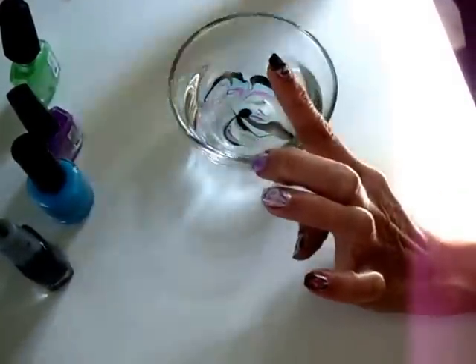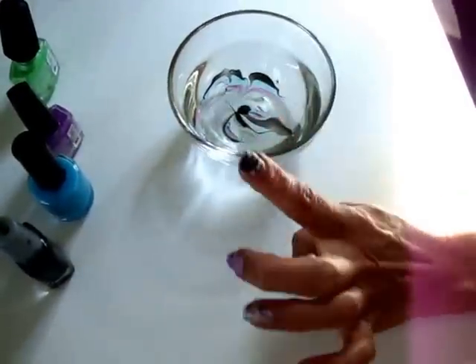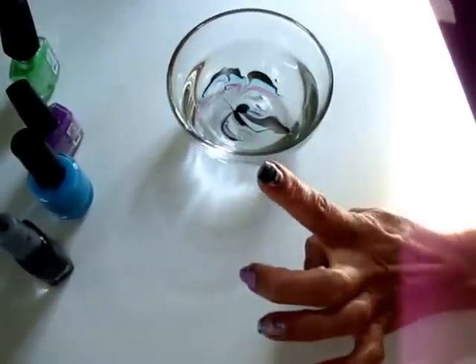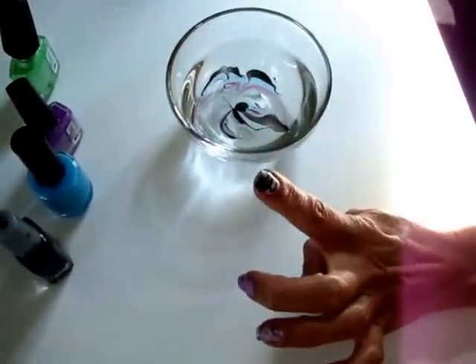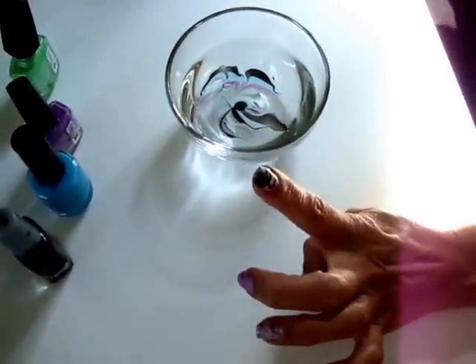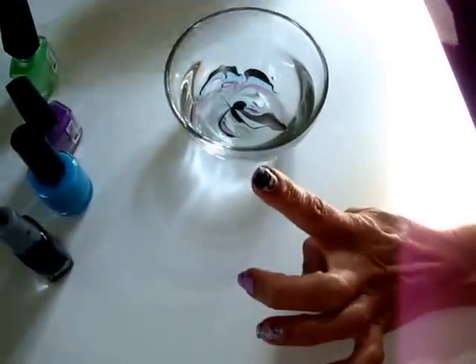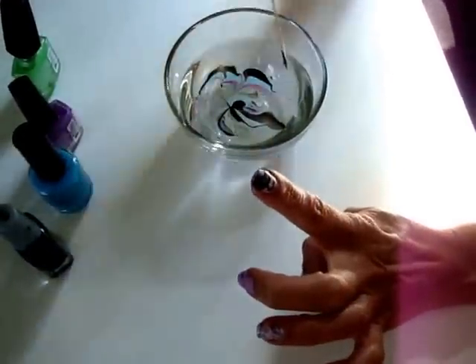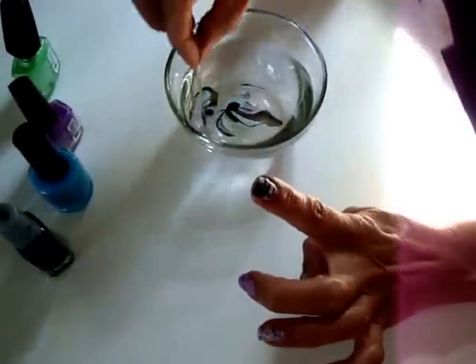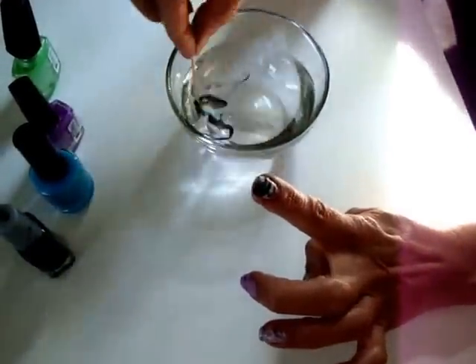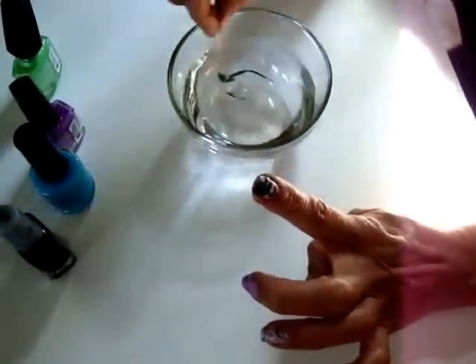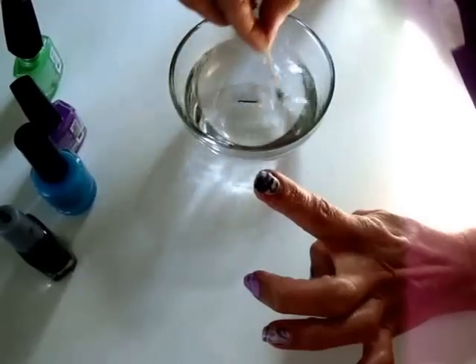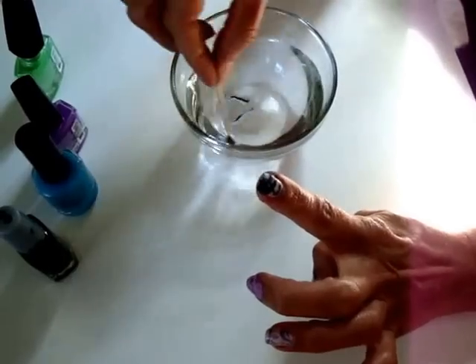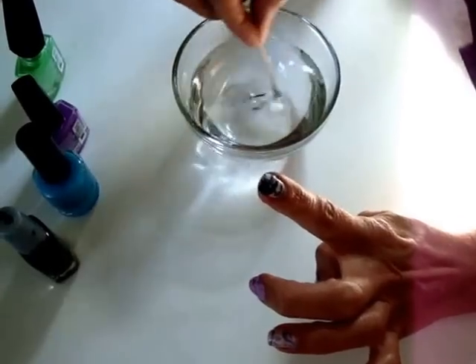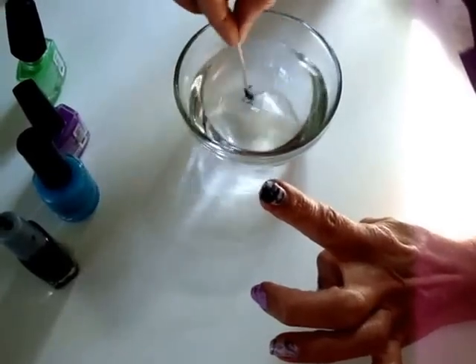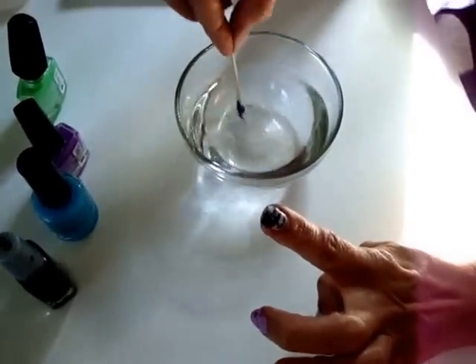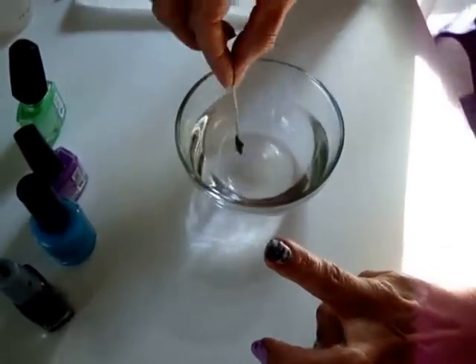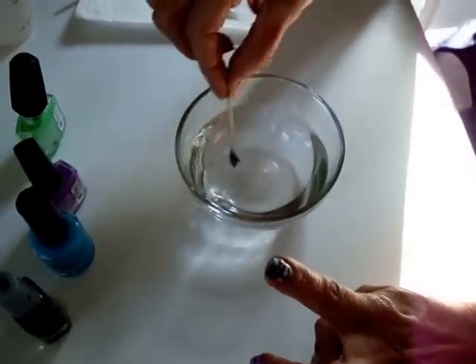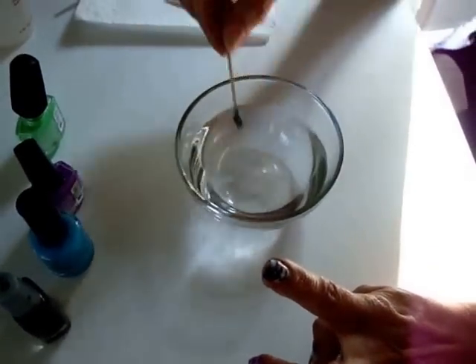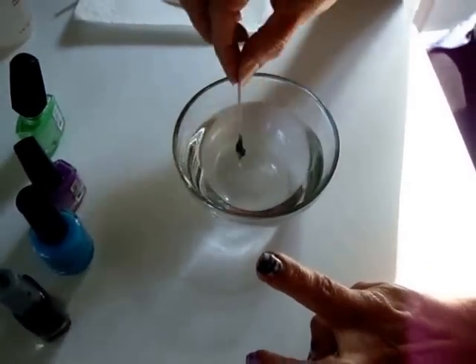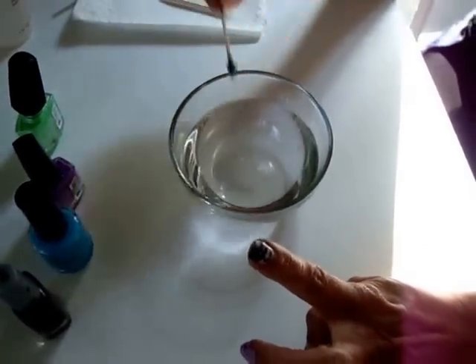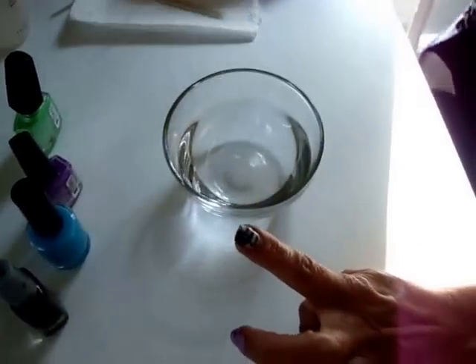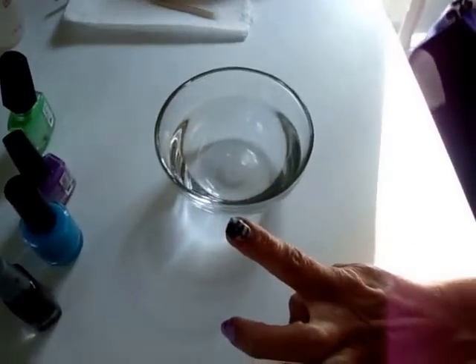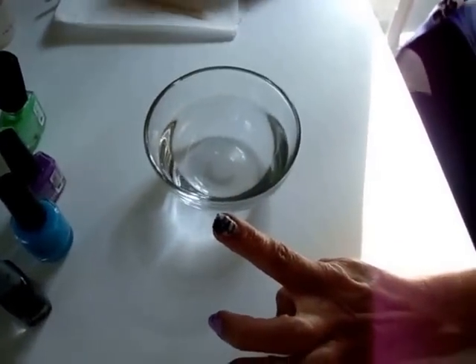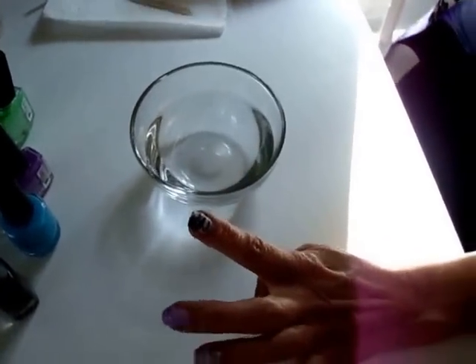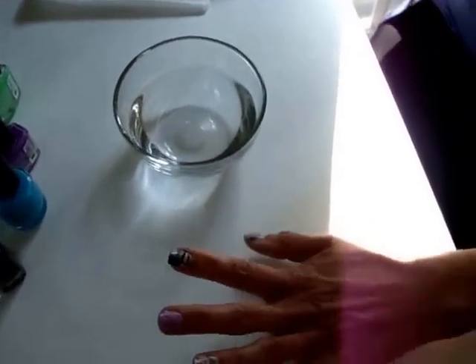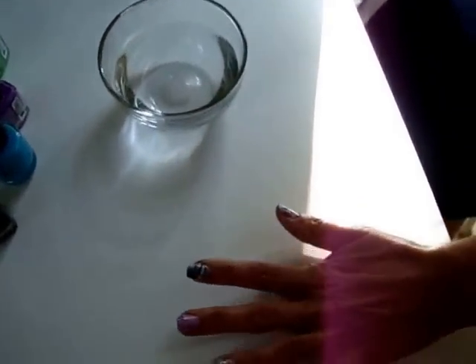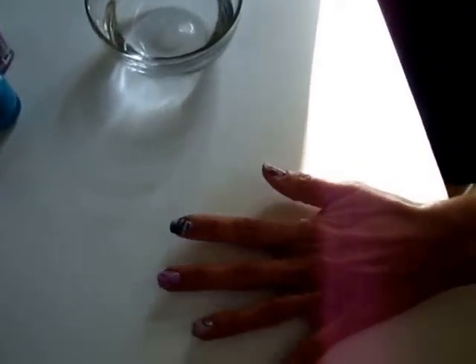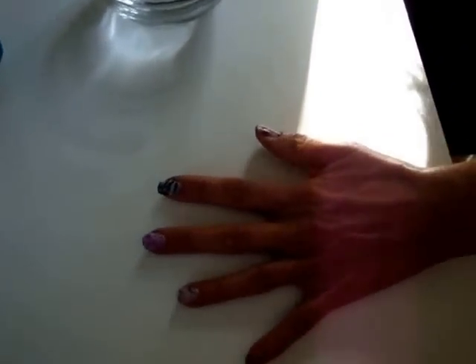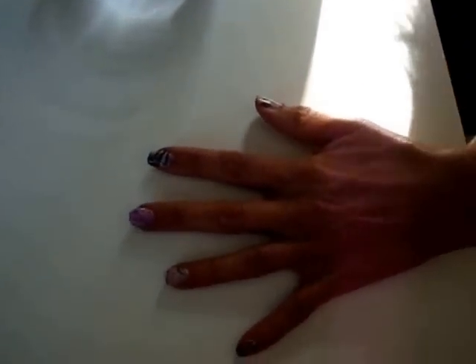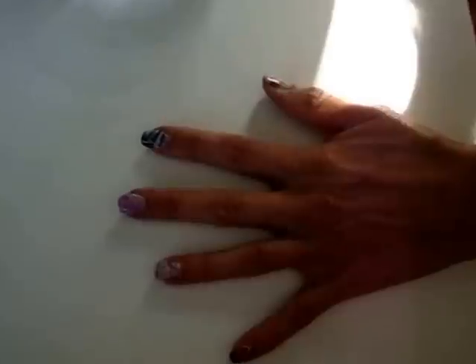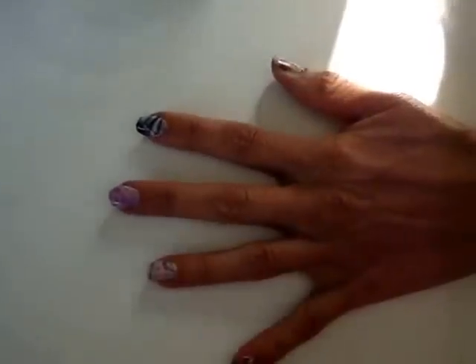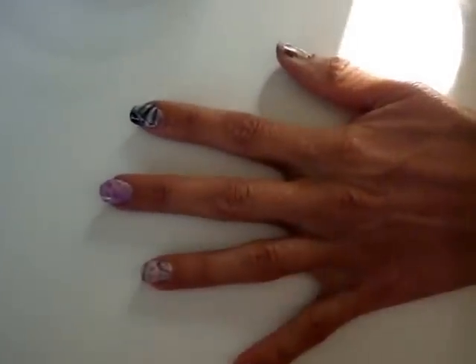To clean your bowl, just take your toothpick and clean up all the polish like that. And here are some examples of what you can do.